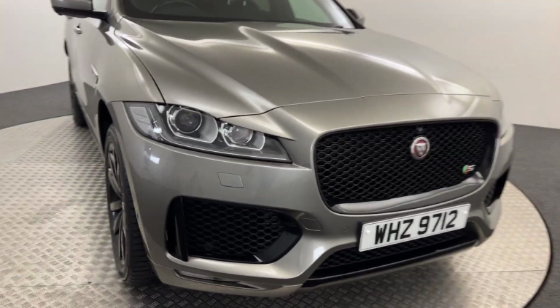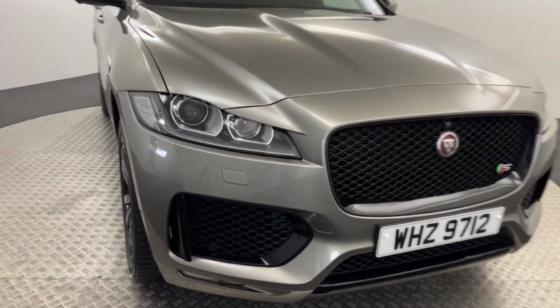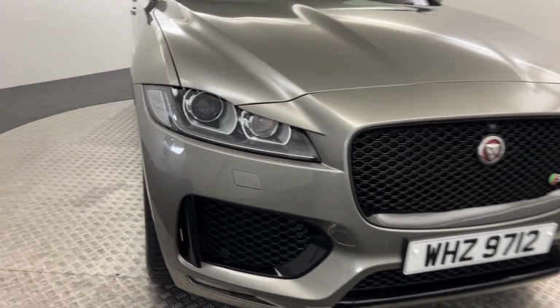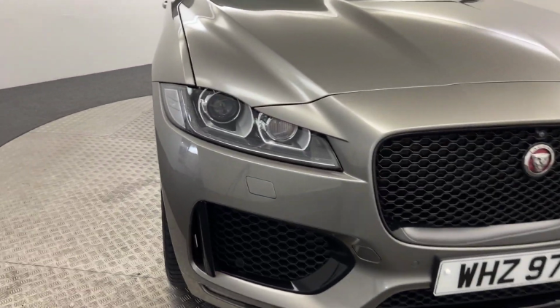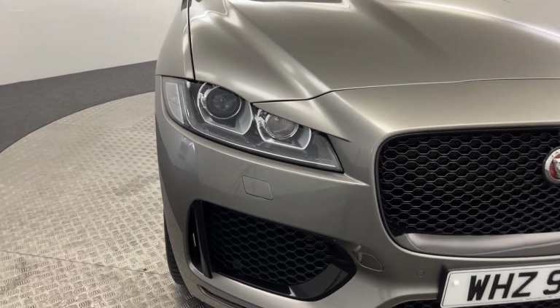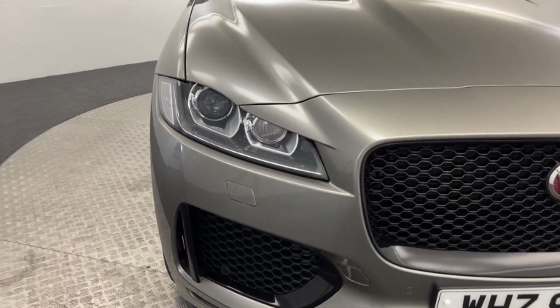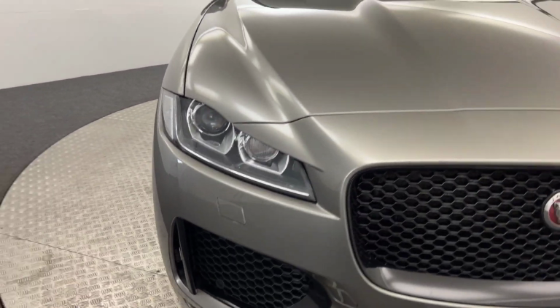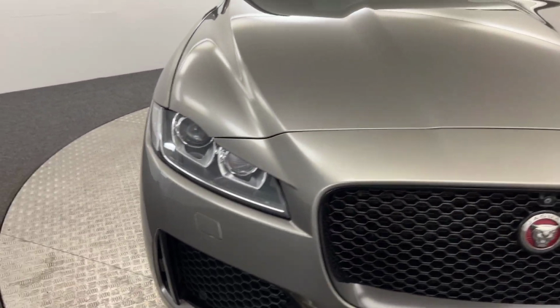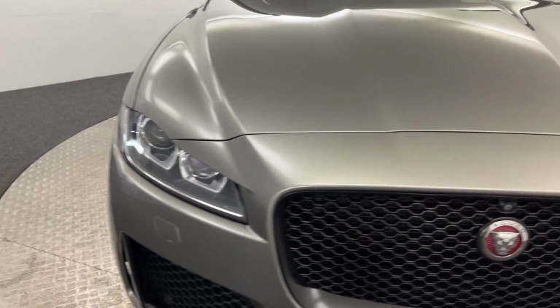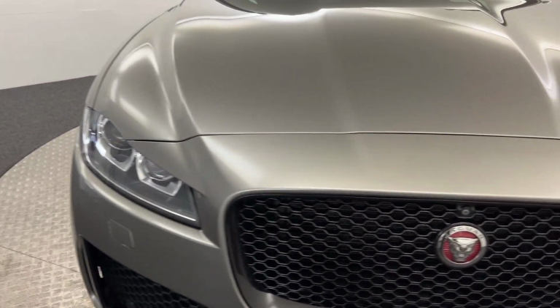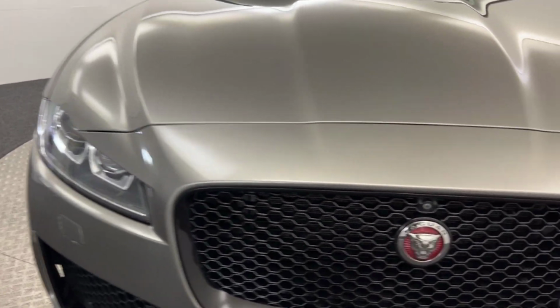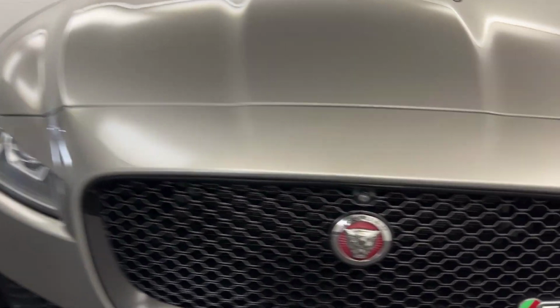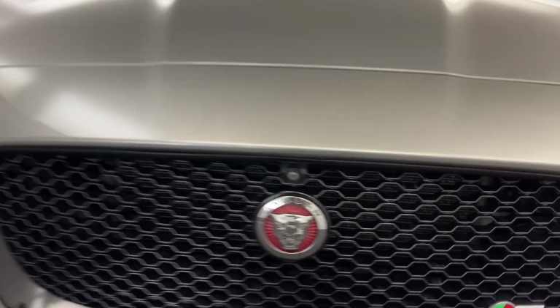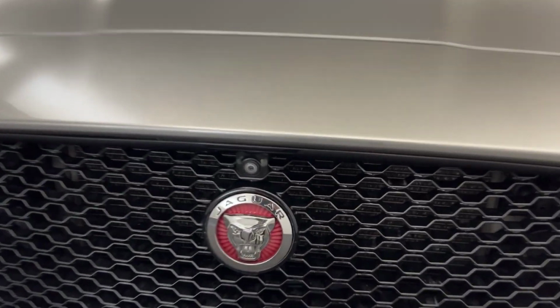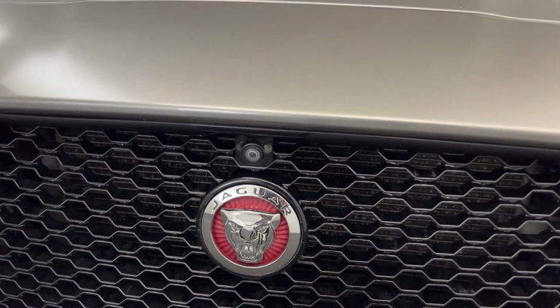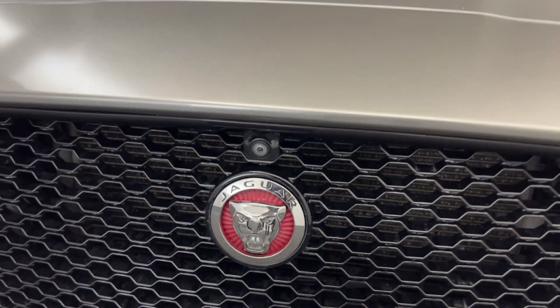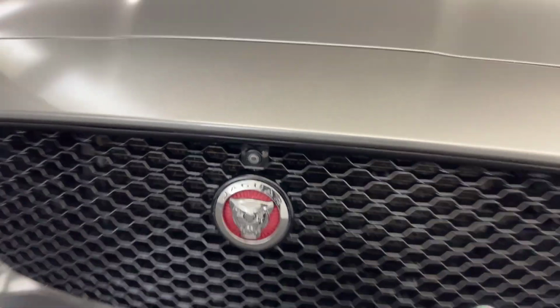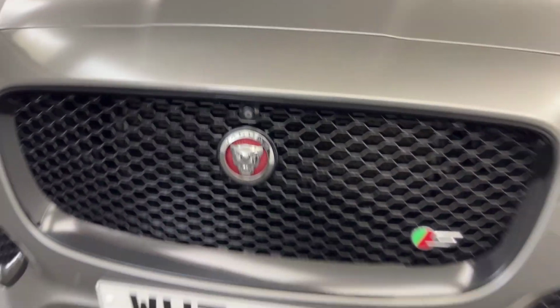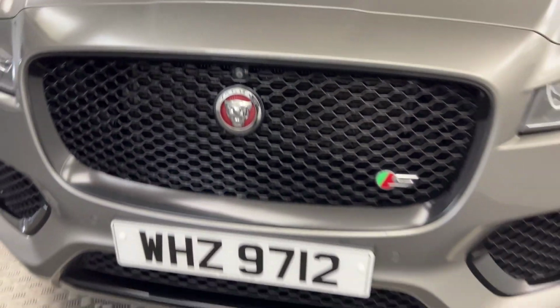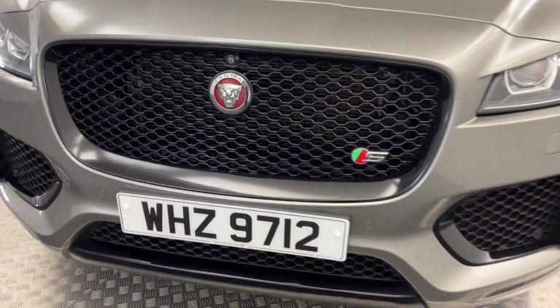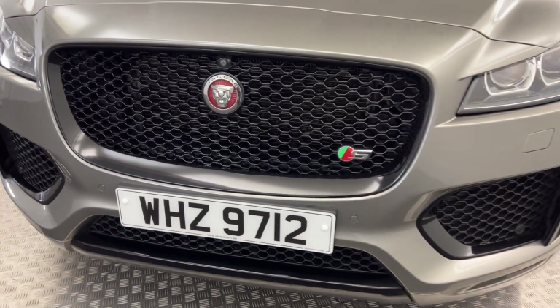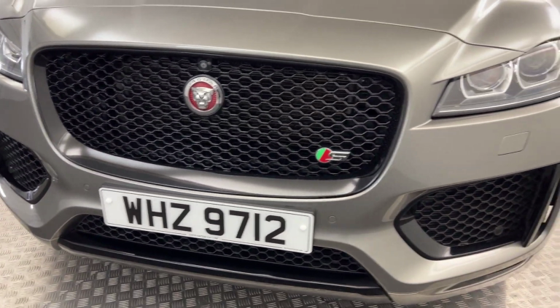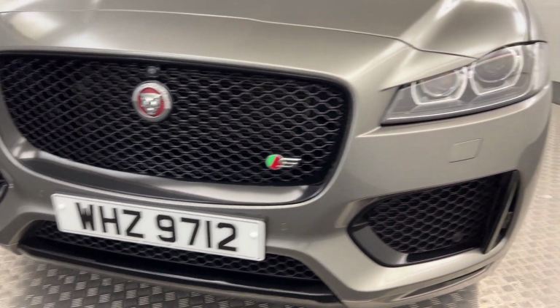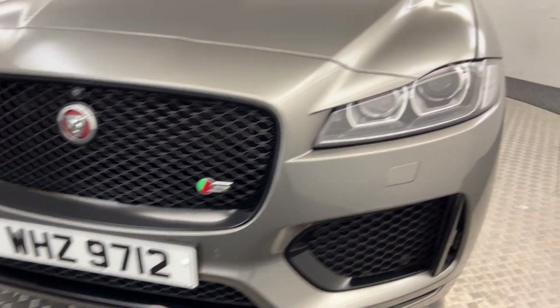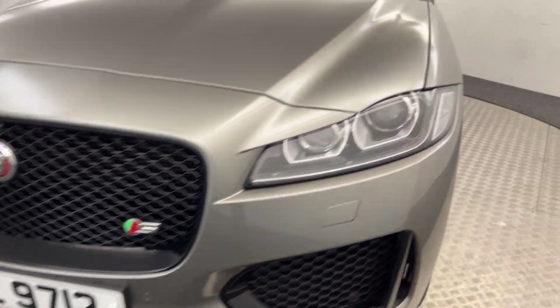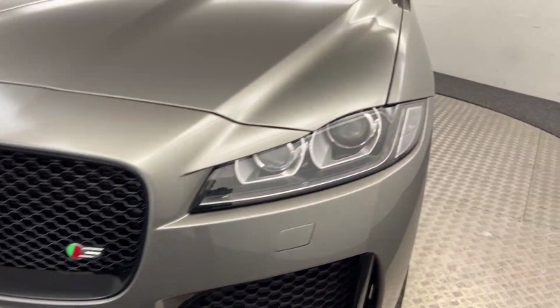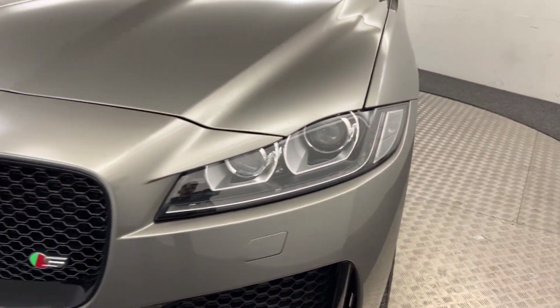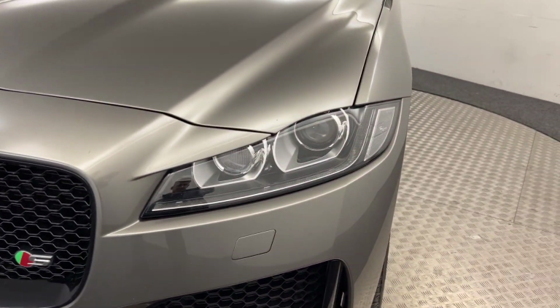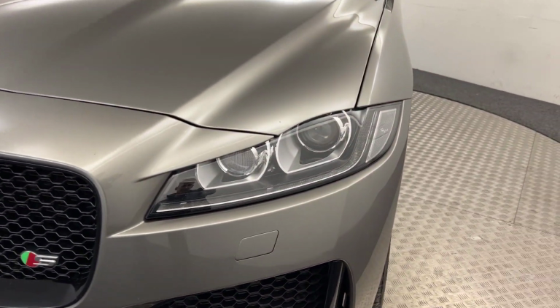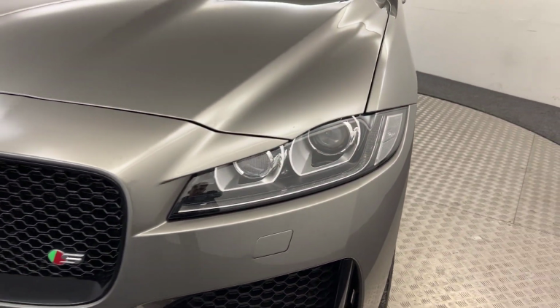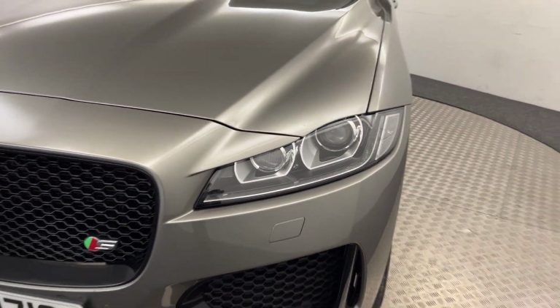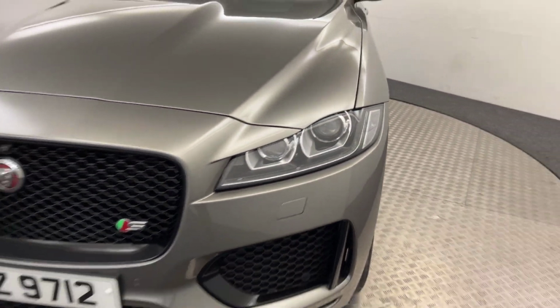Starting up front, the paintwork is fantastic. It's got a front parking camera, front parking sensors, and LED daytime running lights.